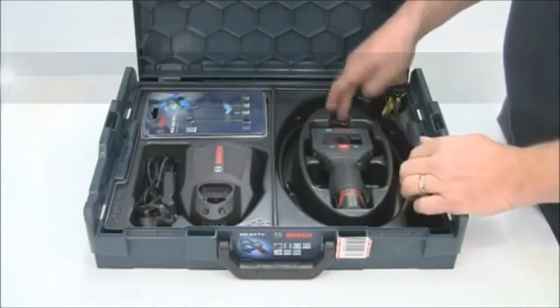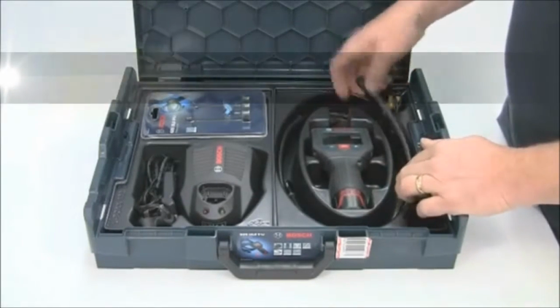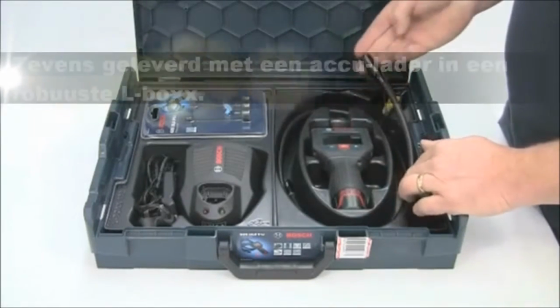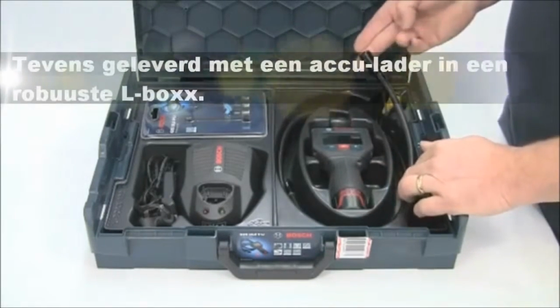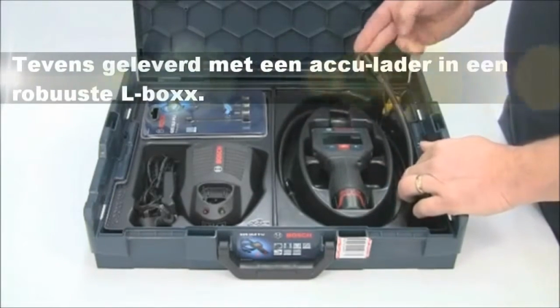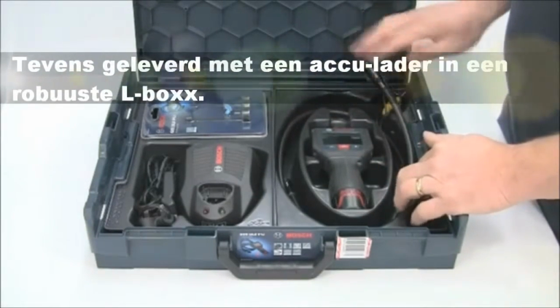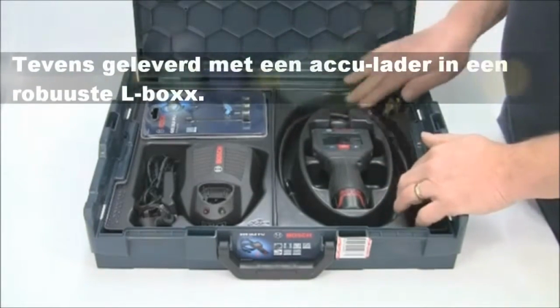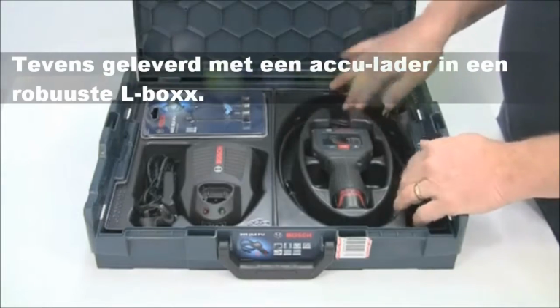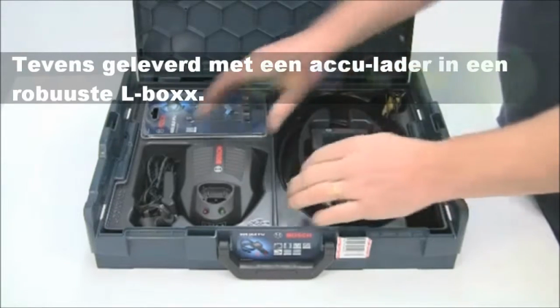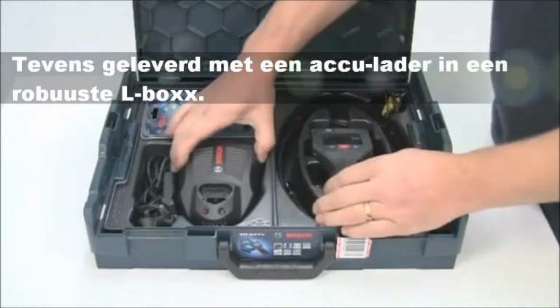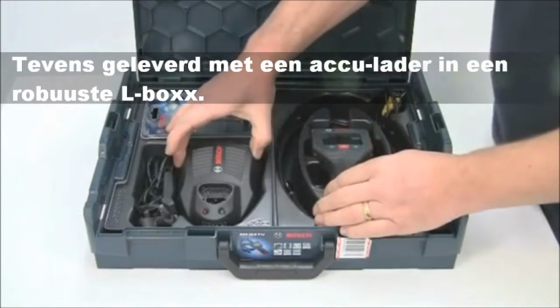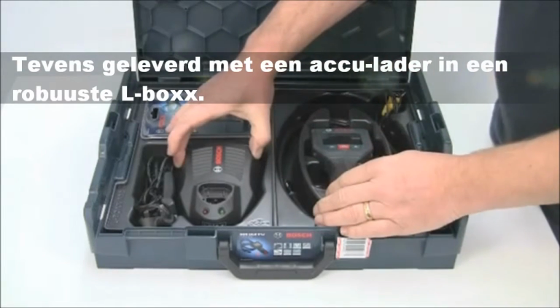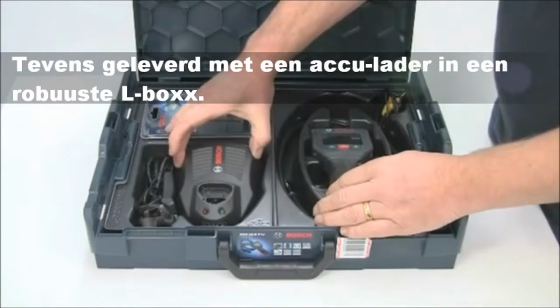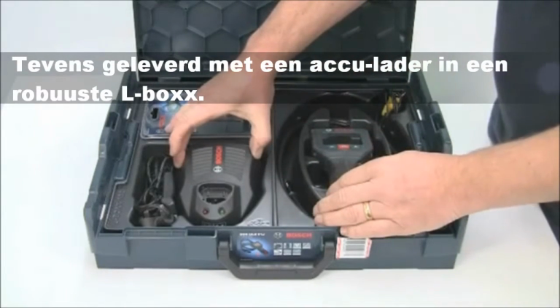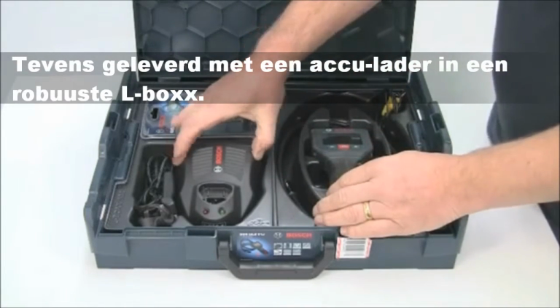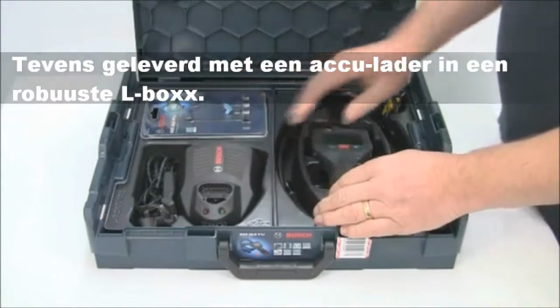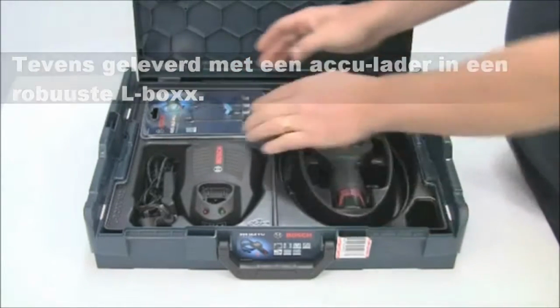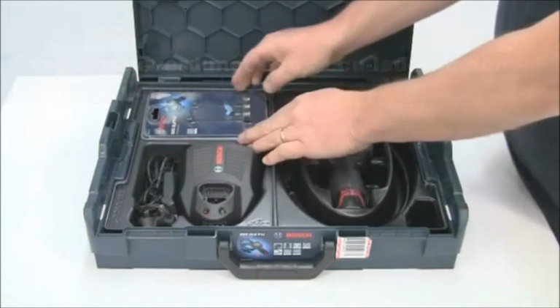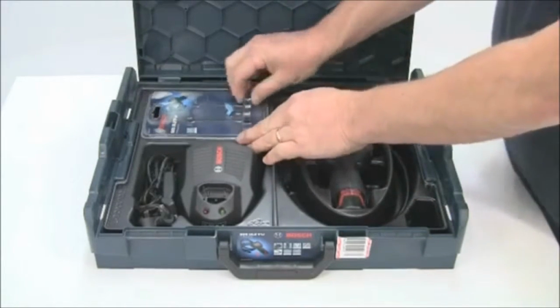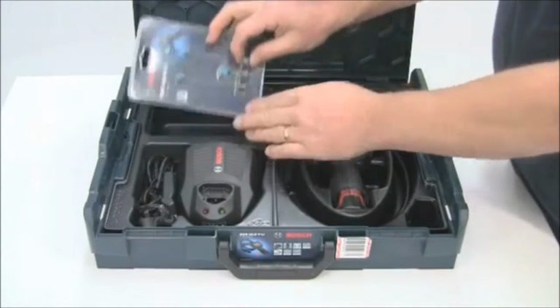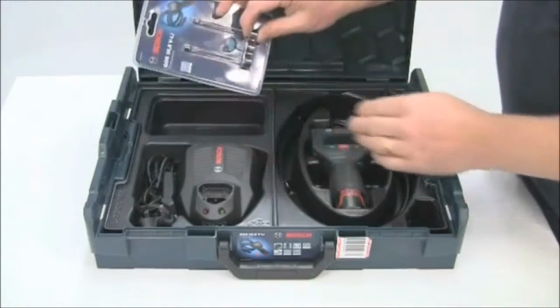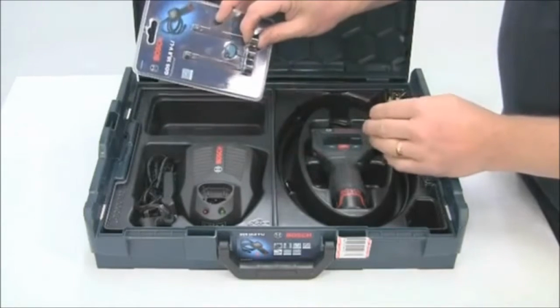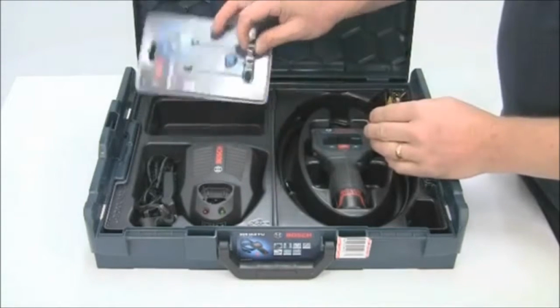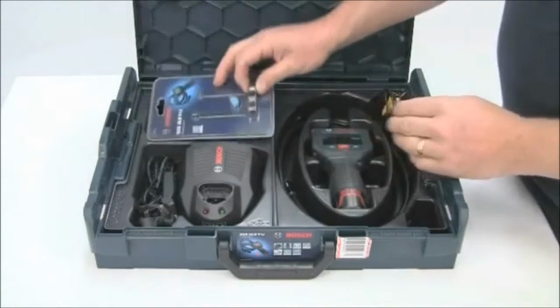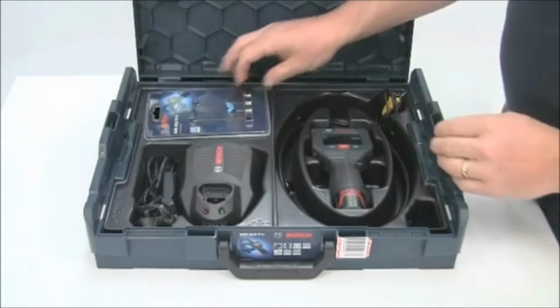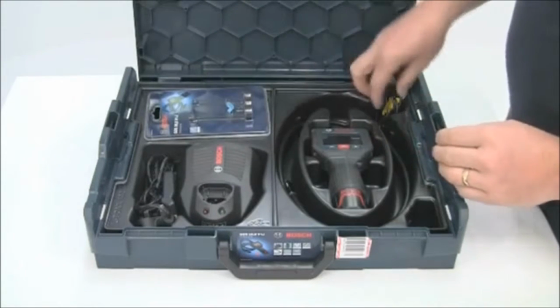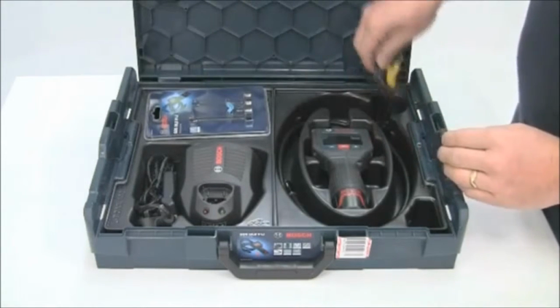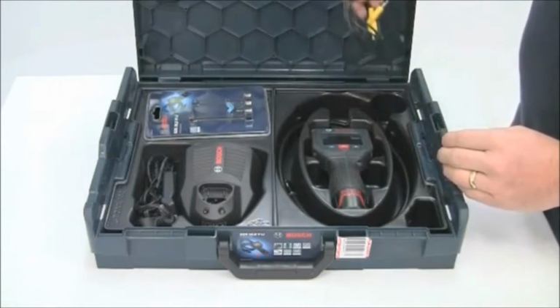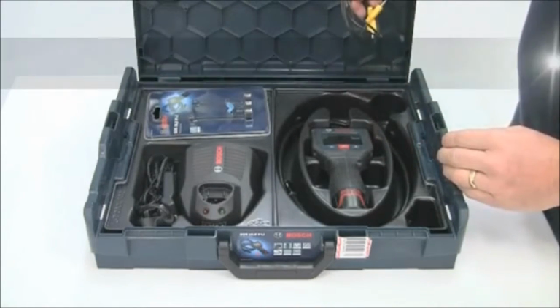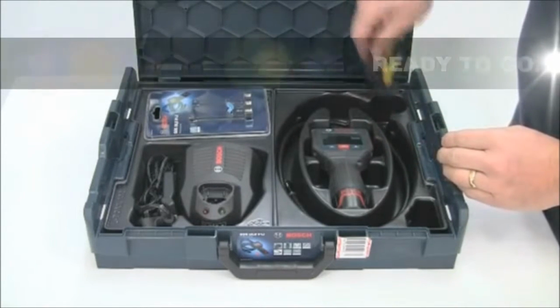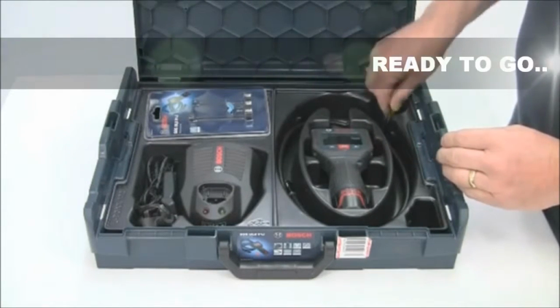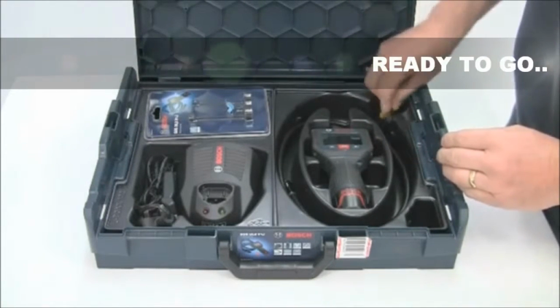This consists of the hand unit, the 17mm camera on the 1.2 meter cable, the battery and charger, the three tool accessory pack and the video cable, all supplied in an L-box.